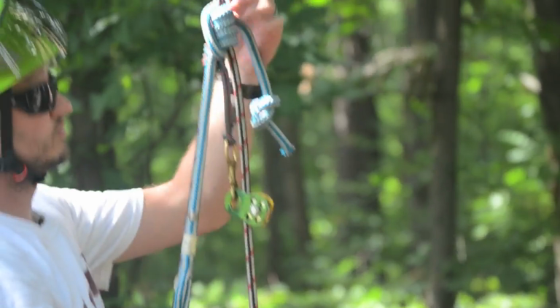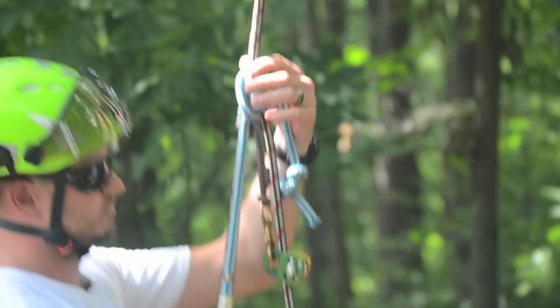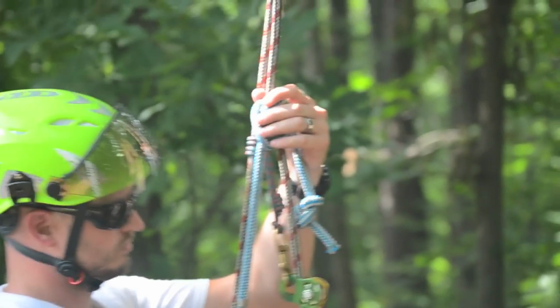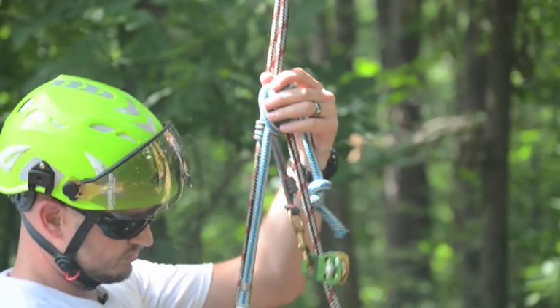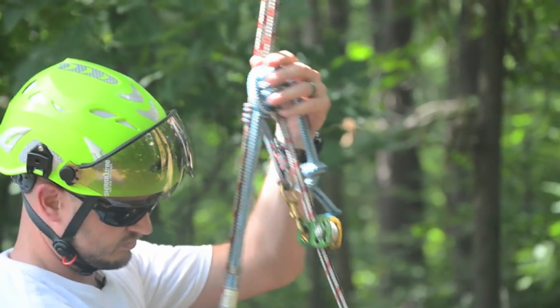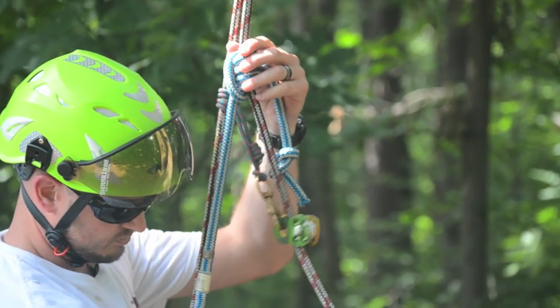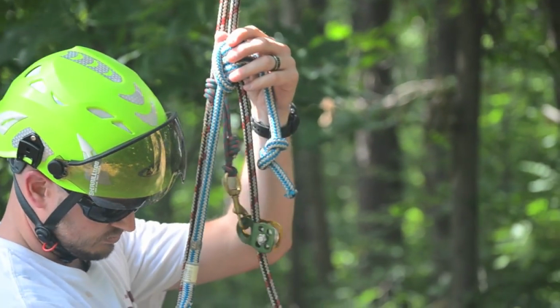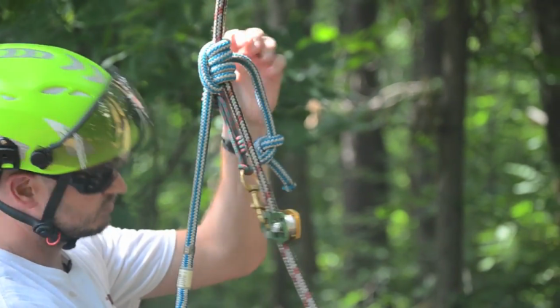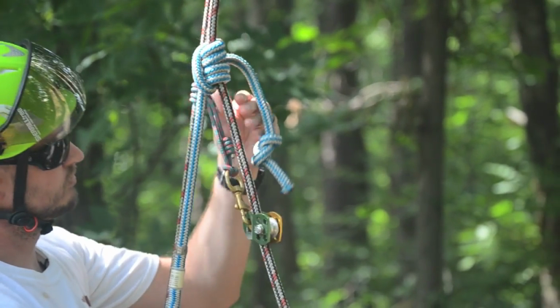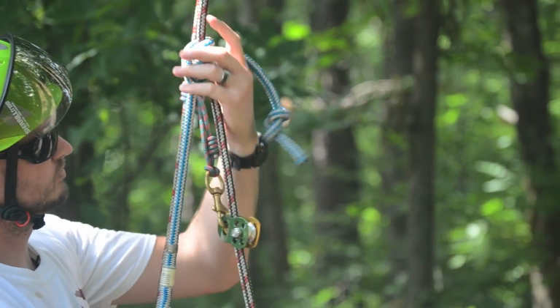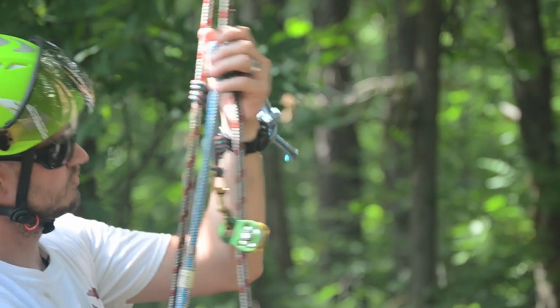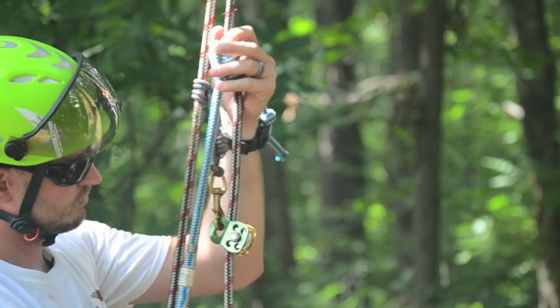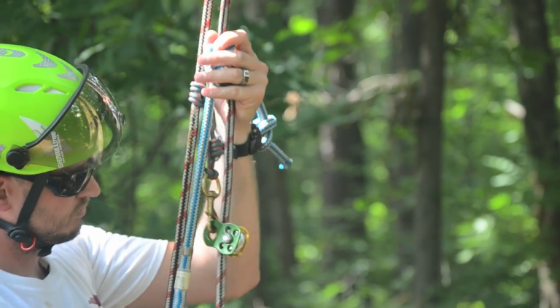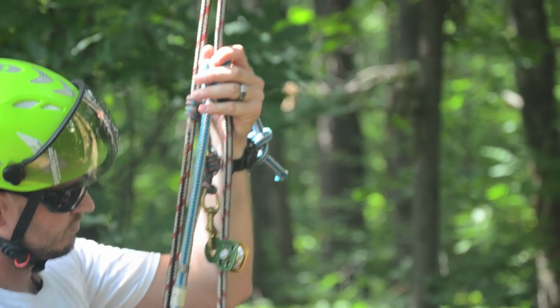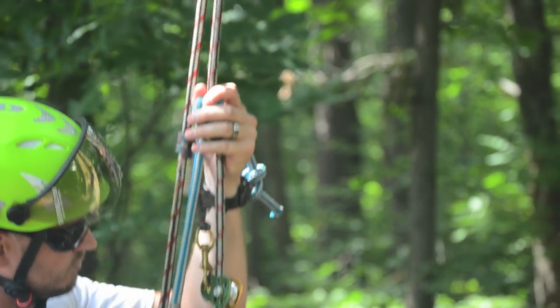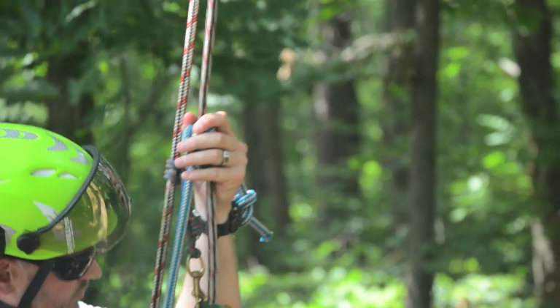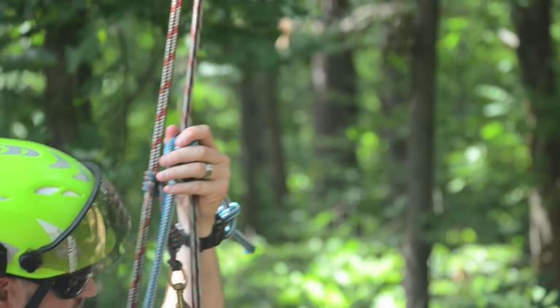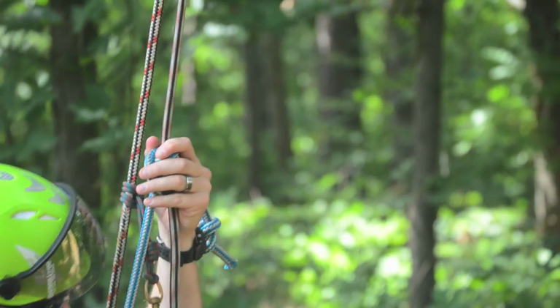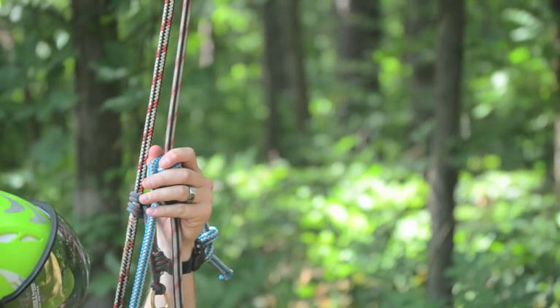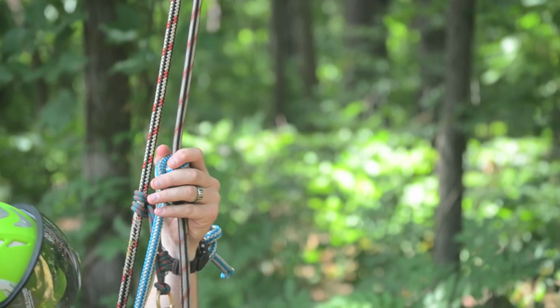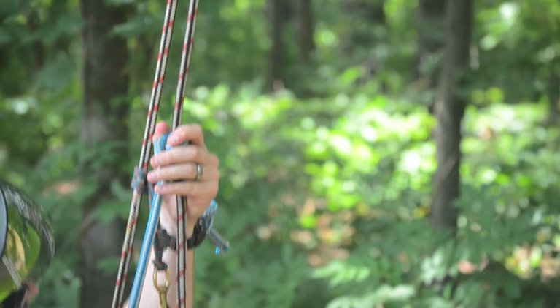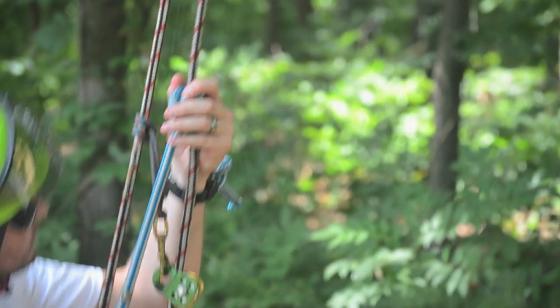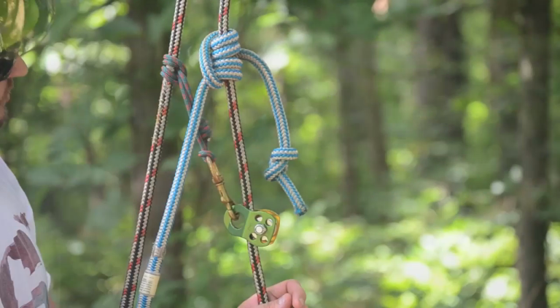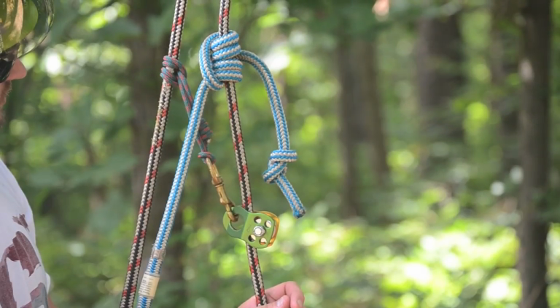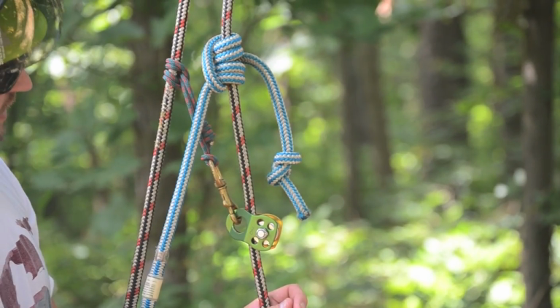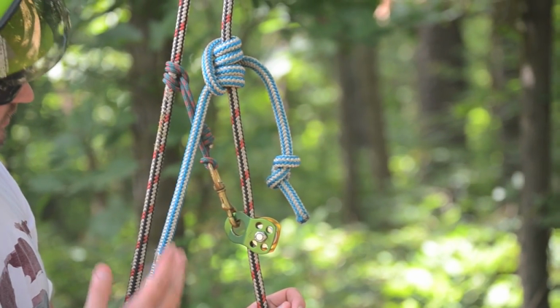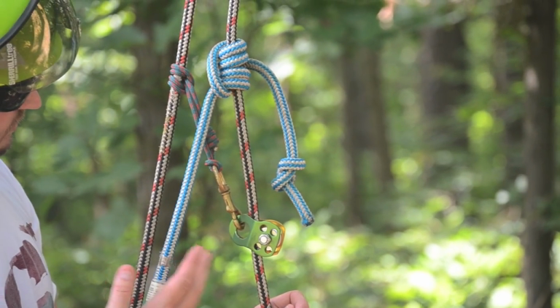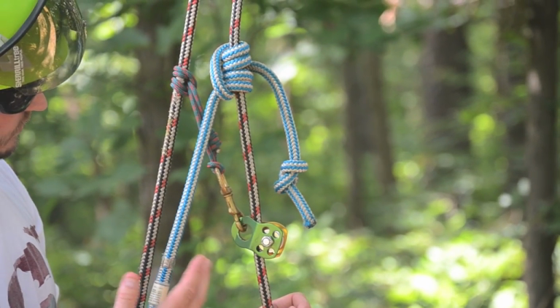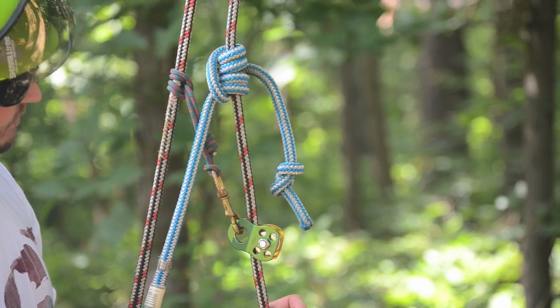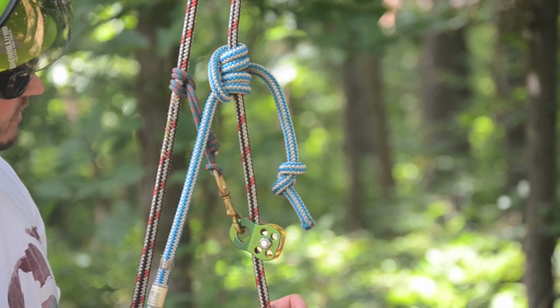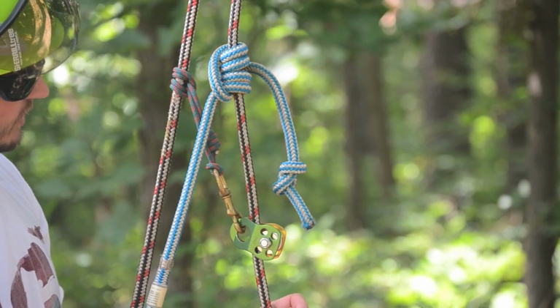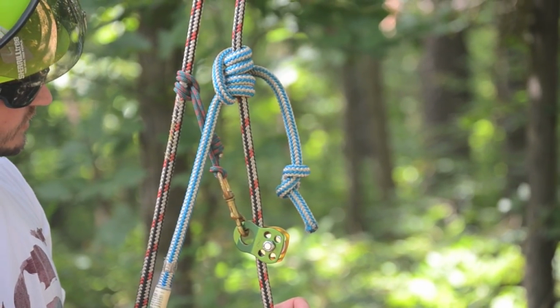I would suggest if you don't have a pulley, this would be a really good way to start. It's very inexpensive, but it will really make your life much easier.